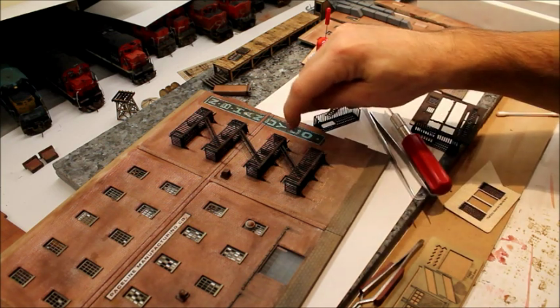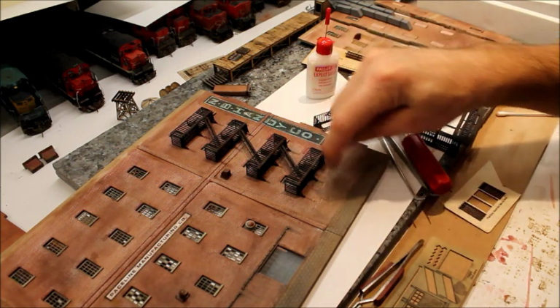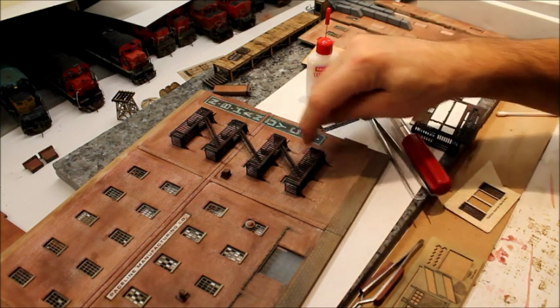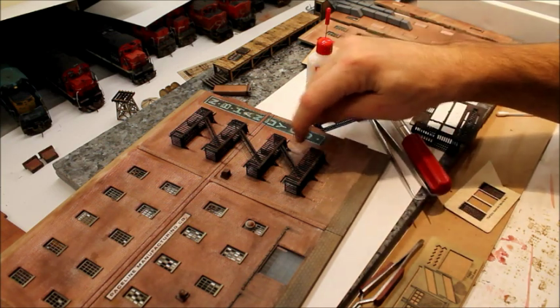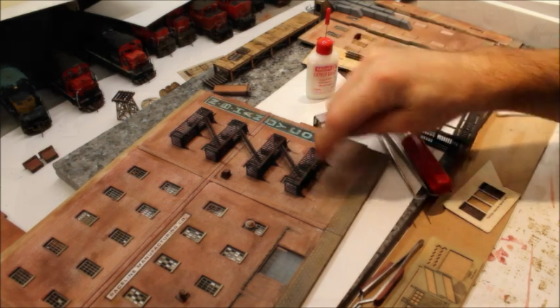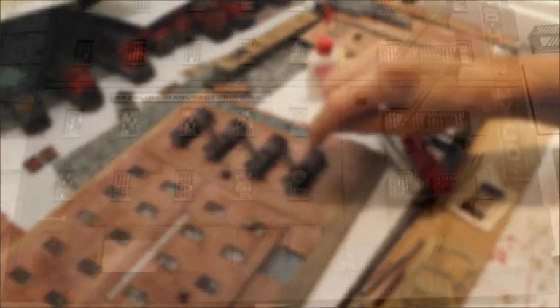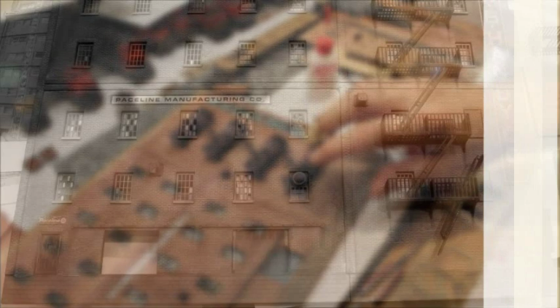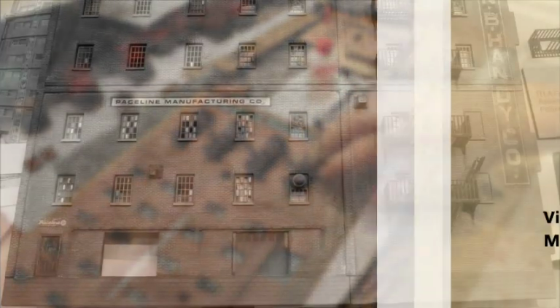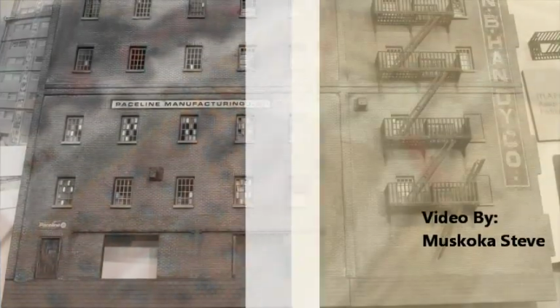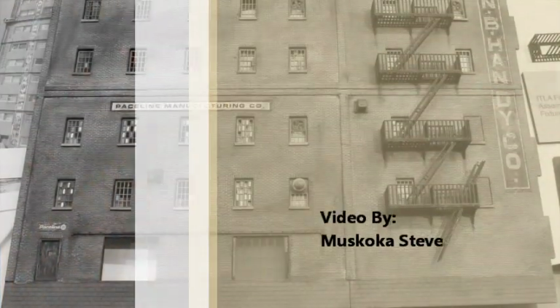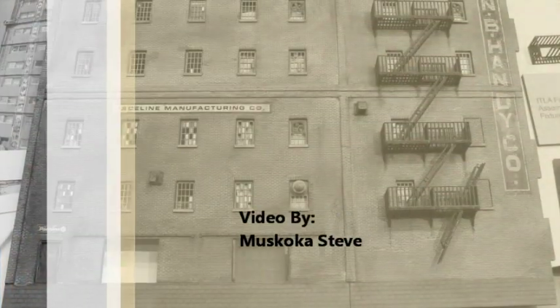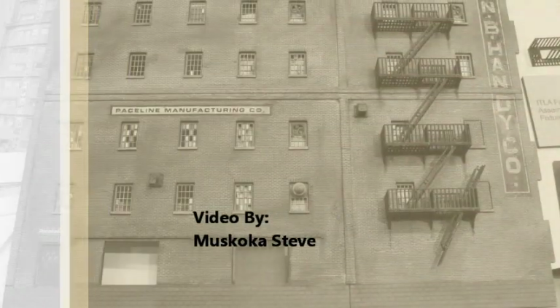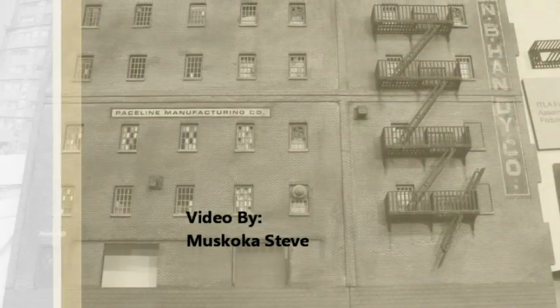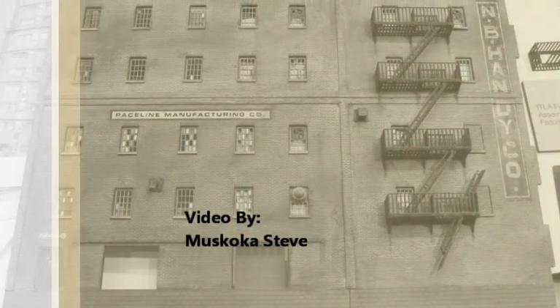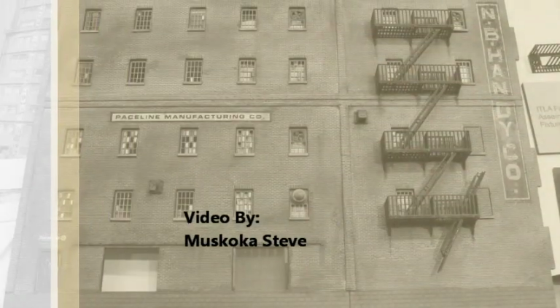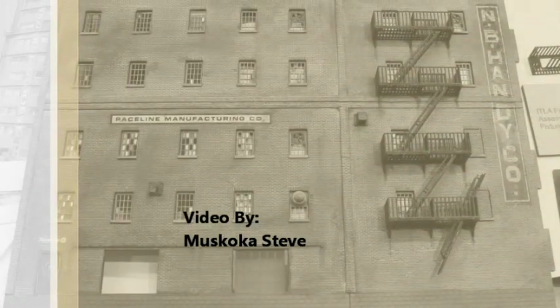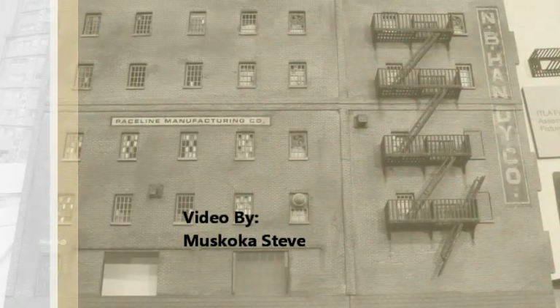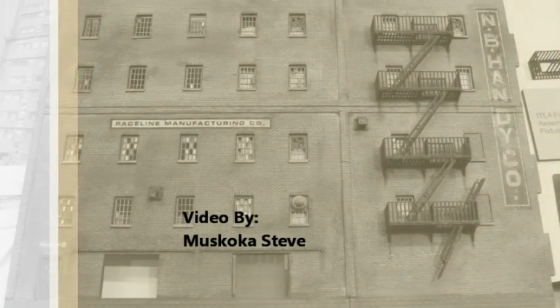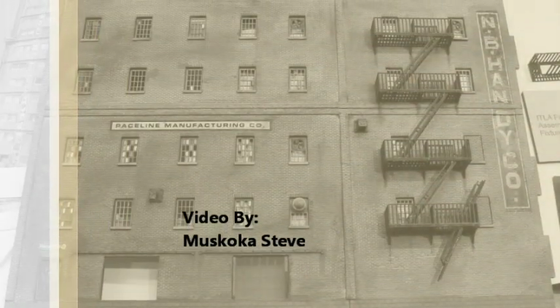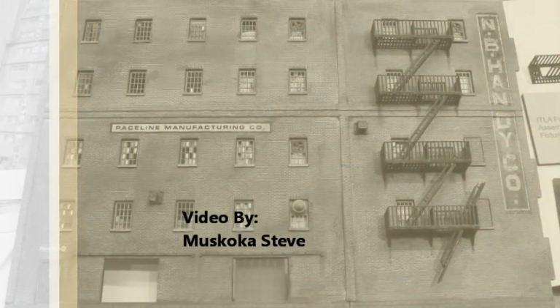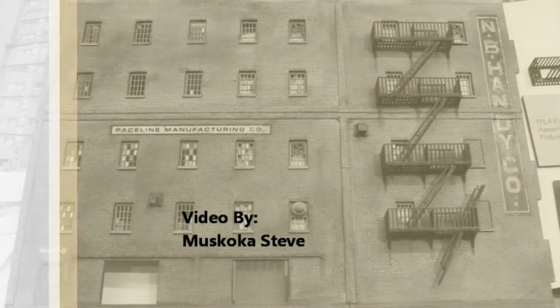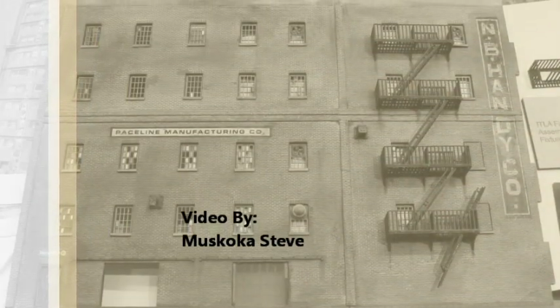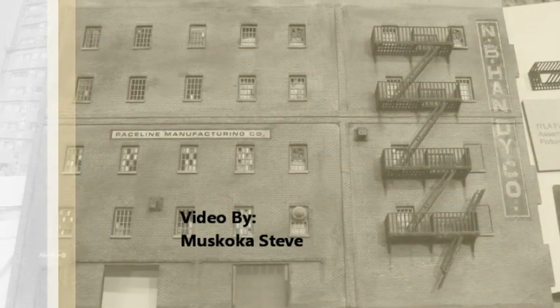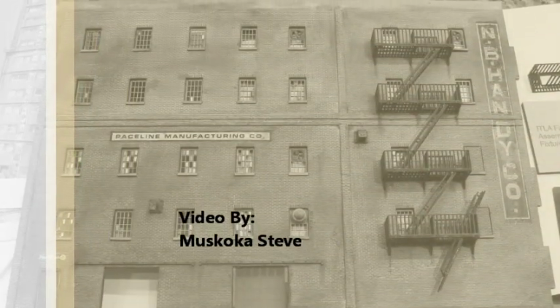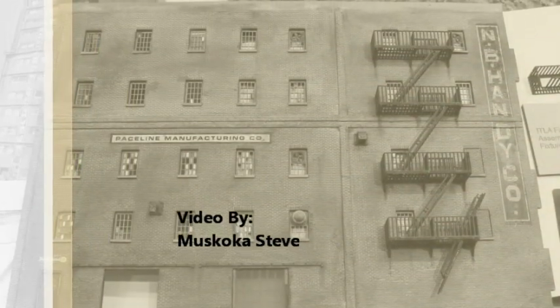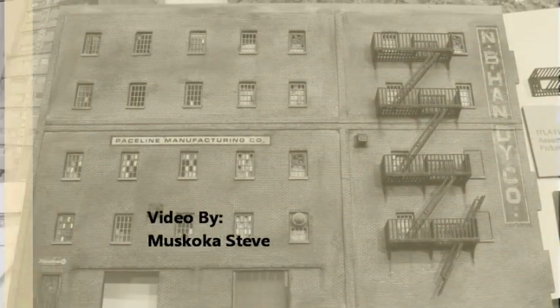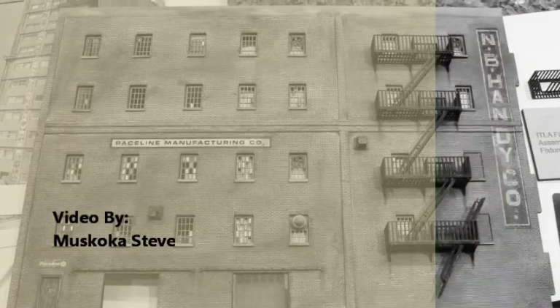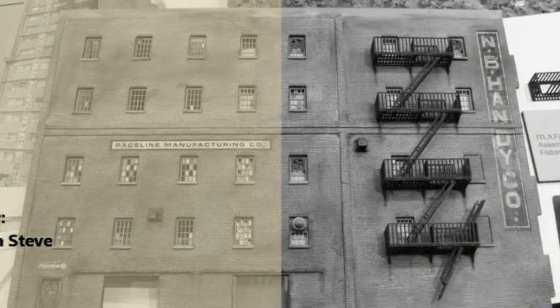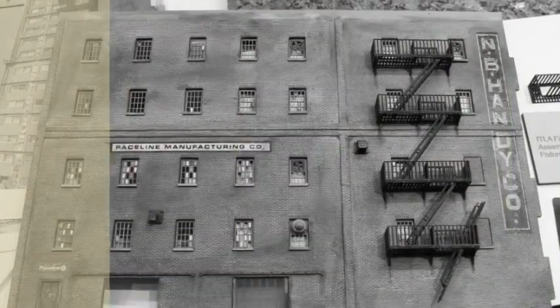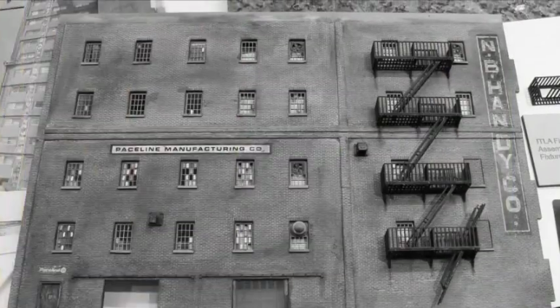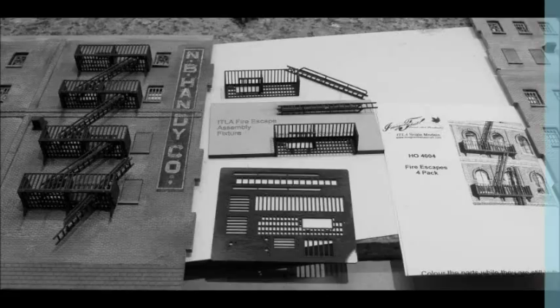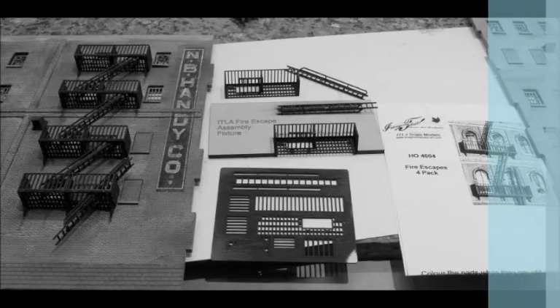It goes up on a bracket in there when you go down there. I'll just put some glue on — it goes down there.